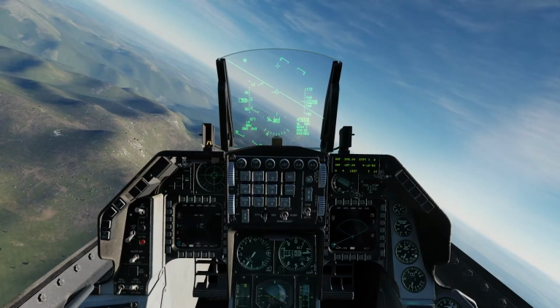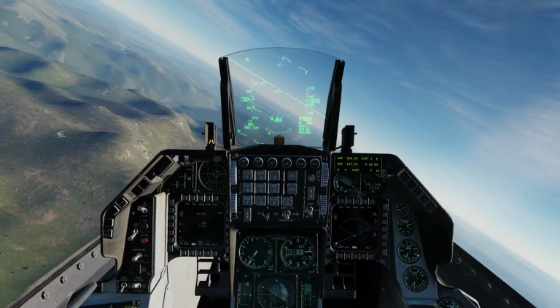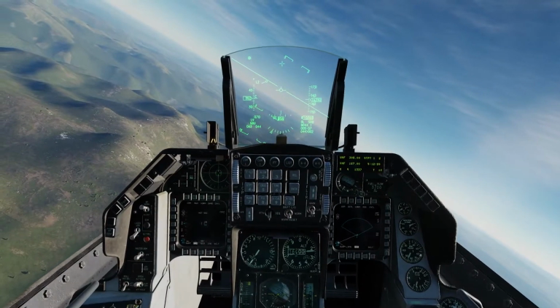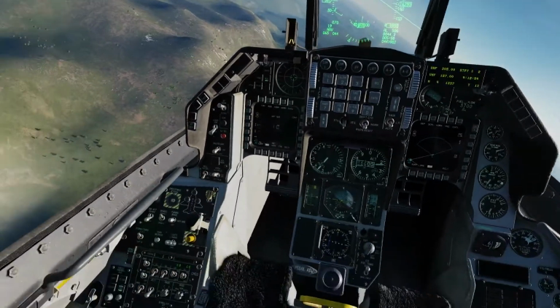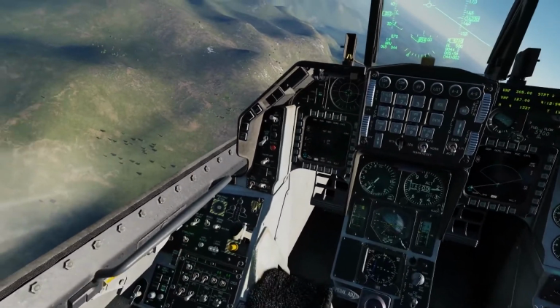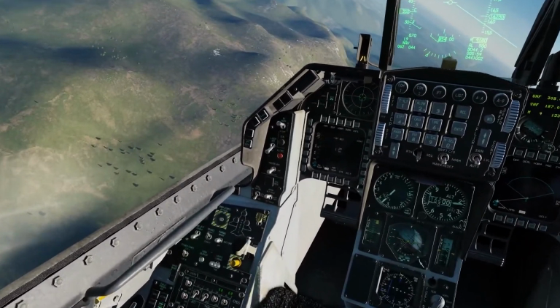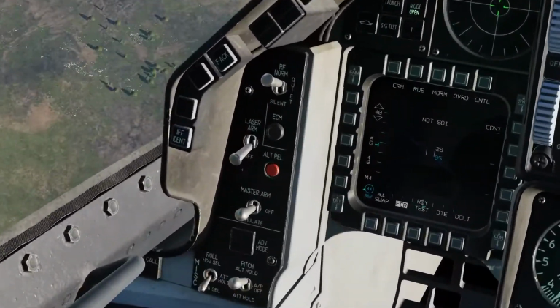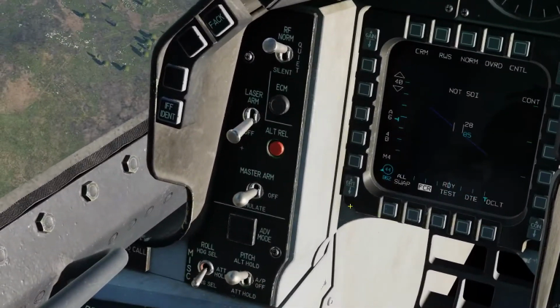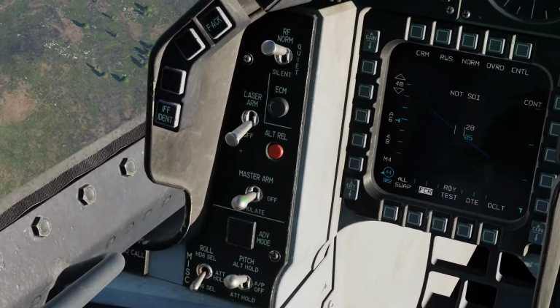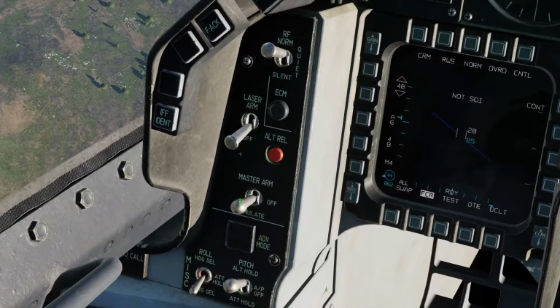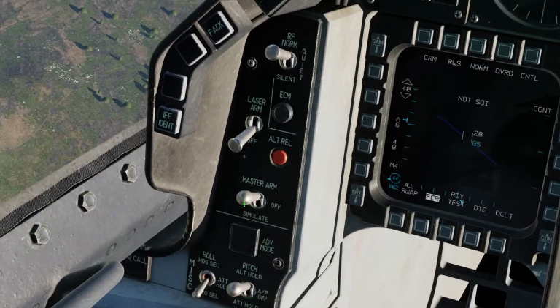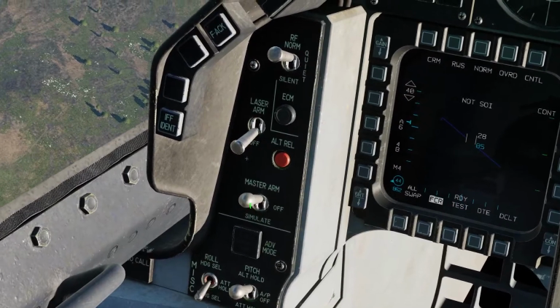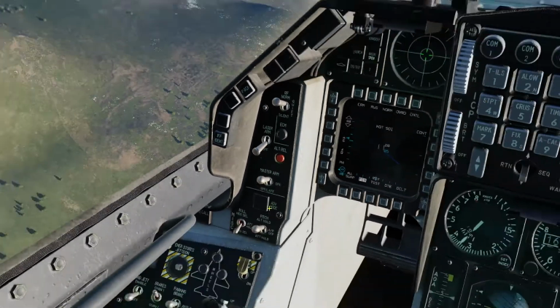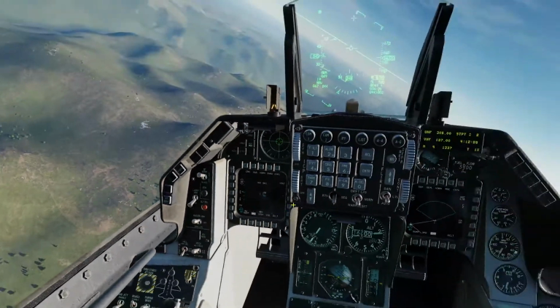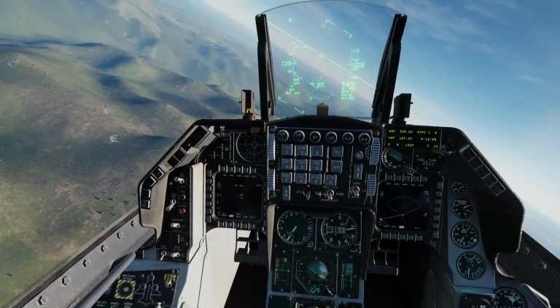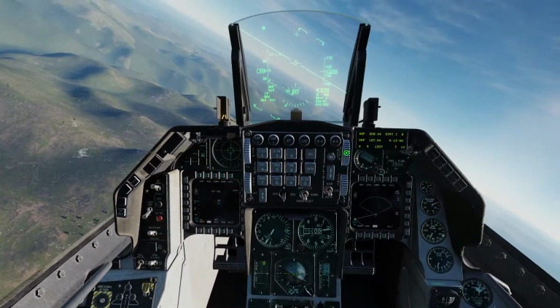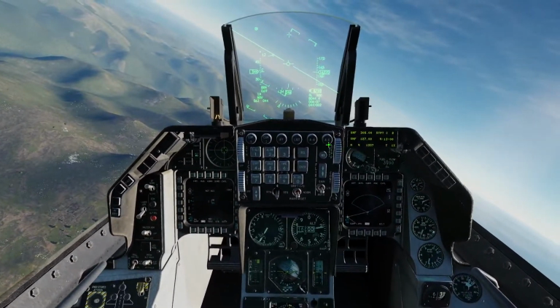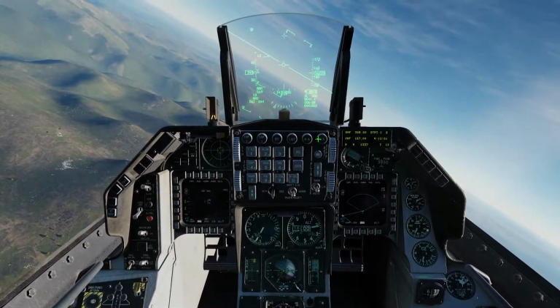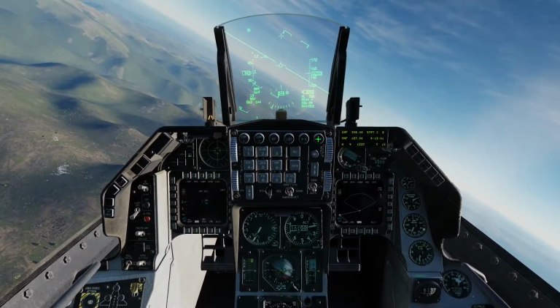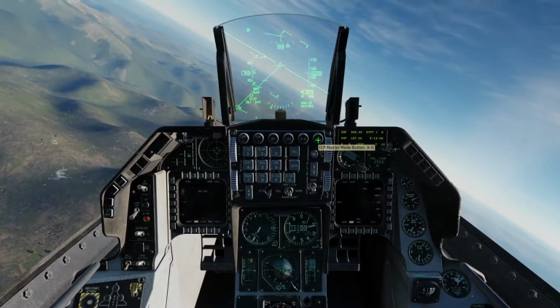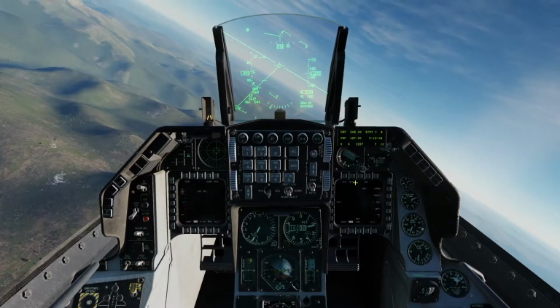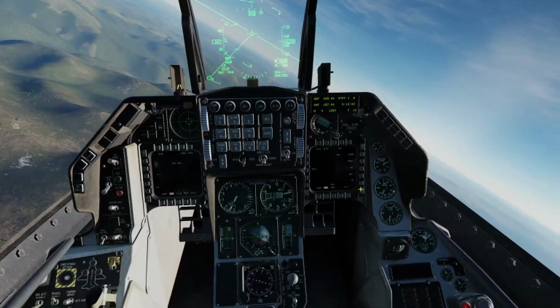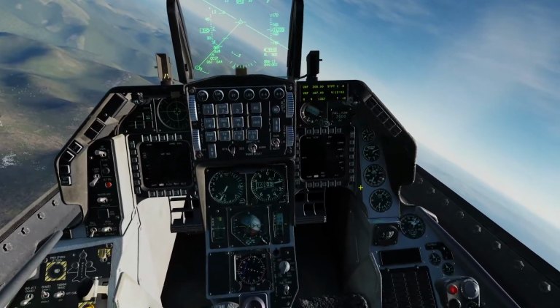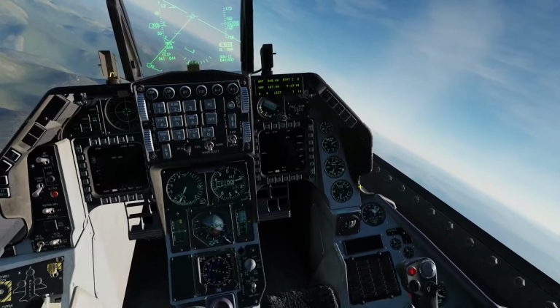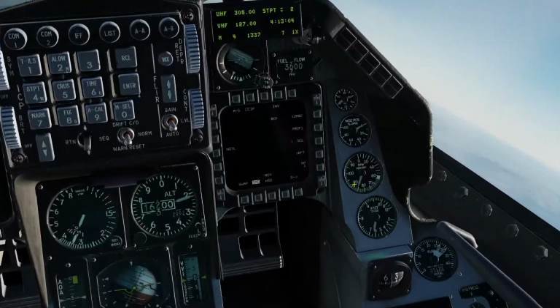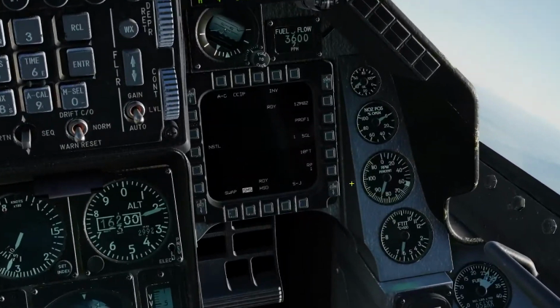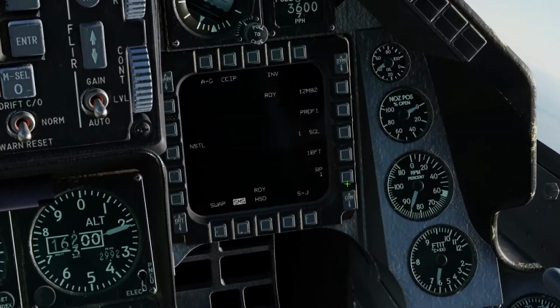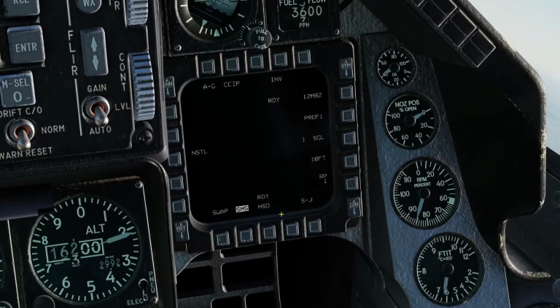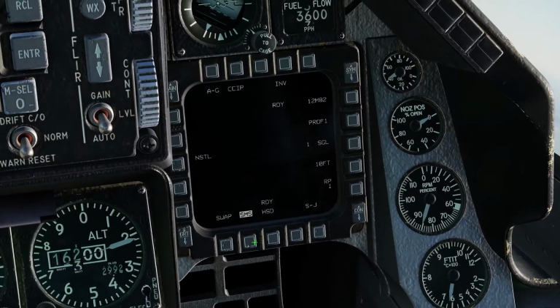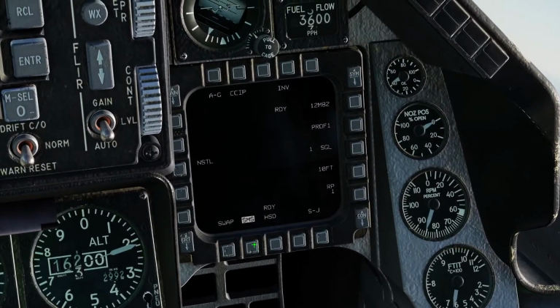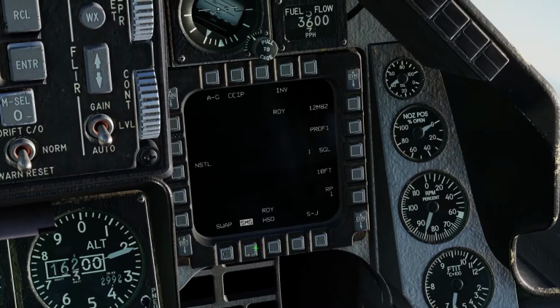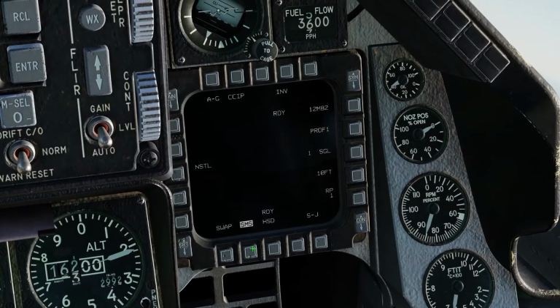The first thing you need to do — and this applies to any weapon — is set your master switch to arm. Next, select air to ground mode. This will put the SMS page, the Stores Management System, on your right MFD screen.